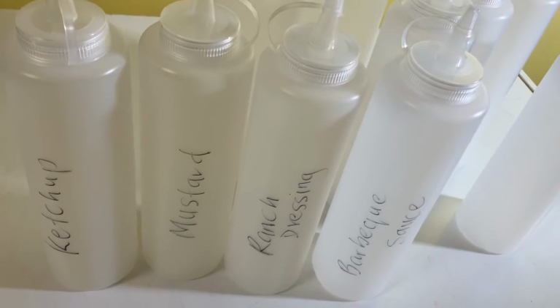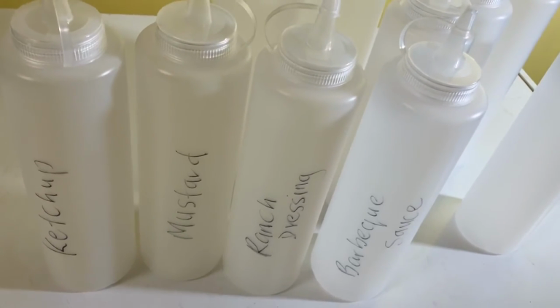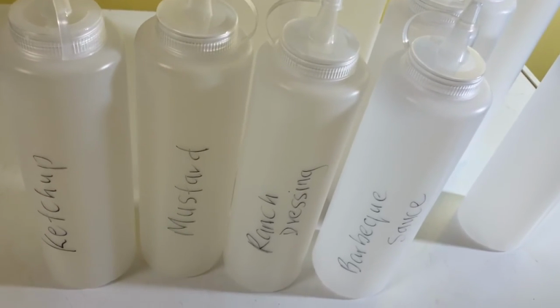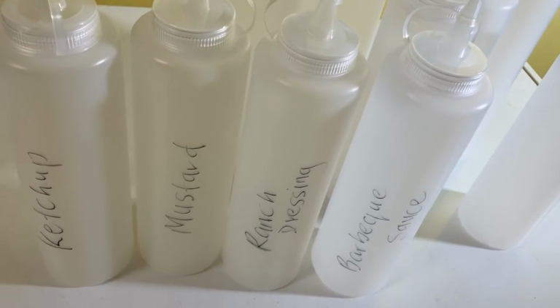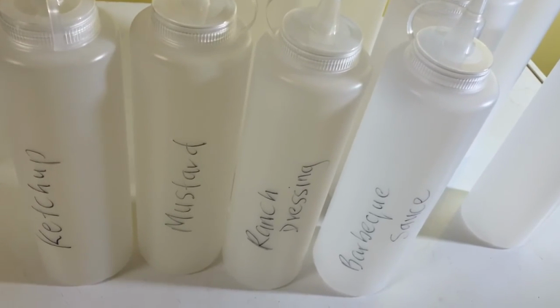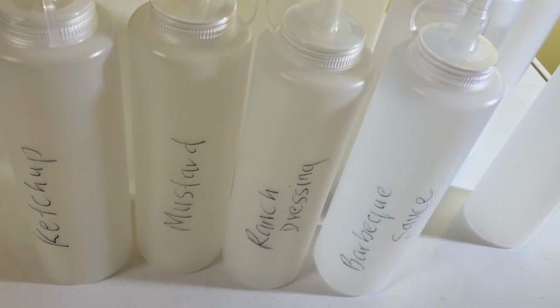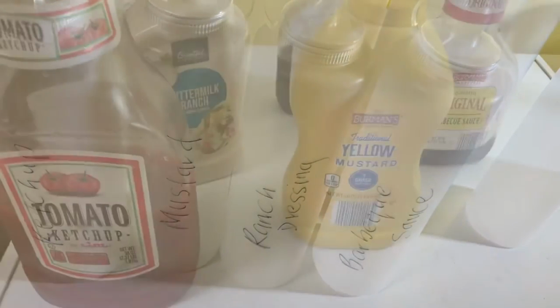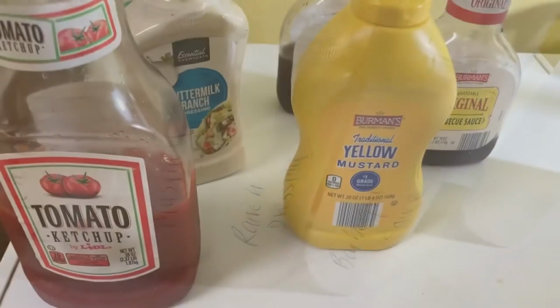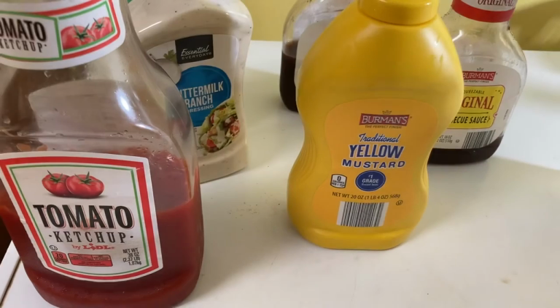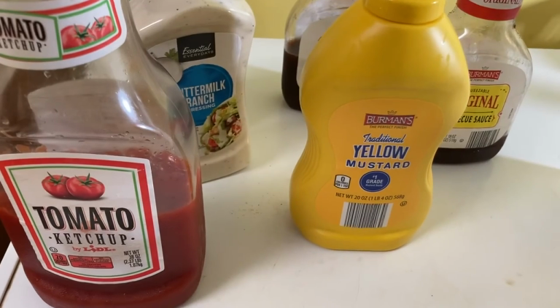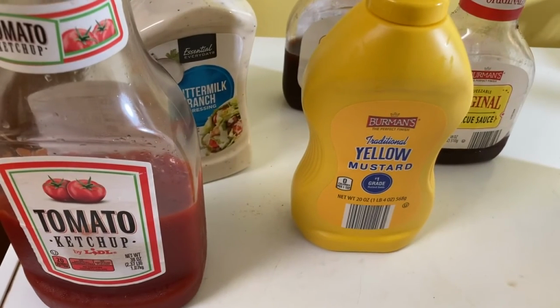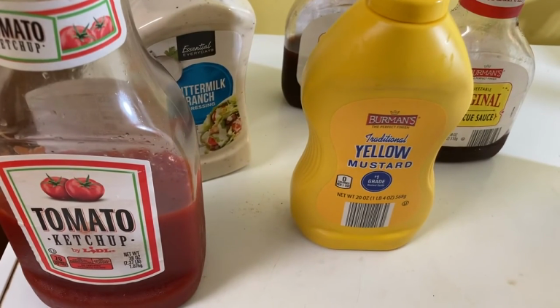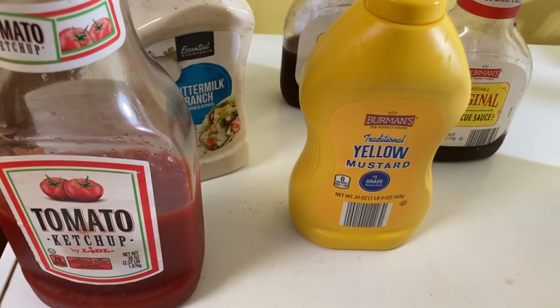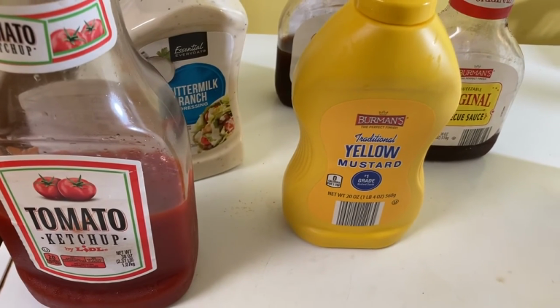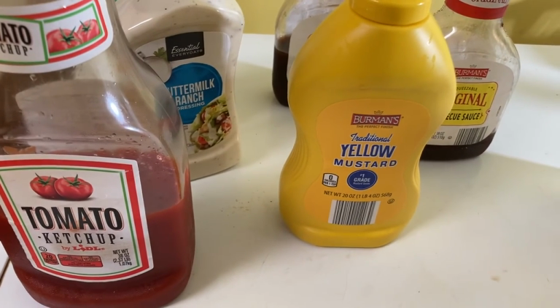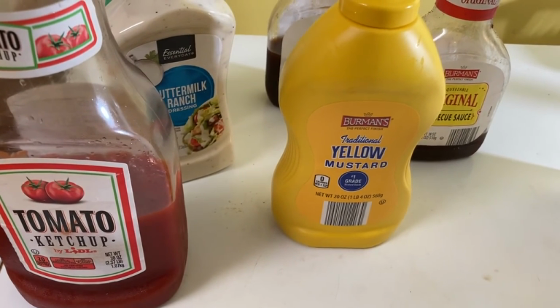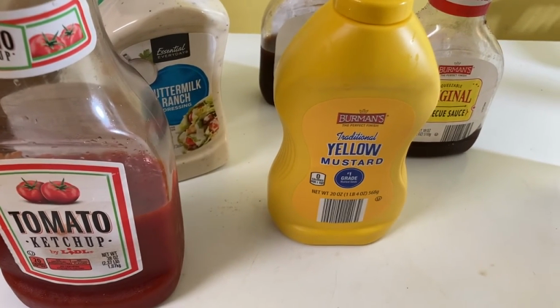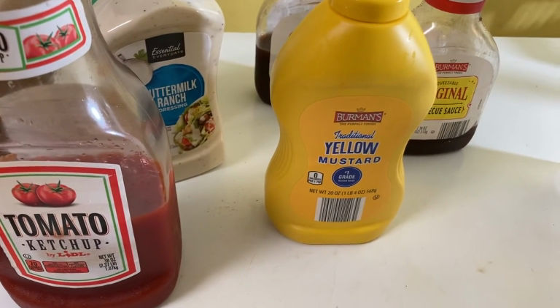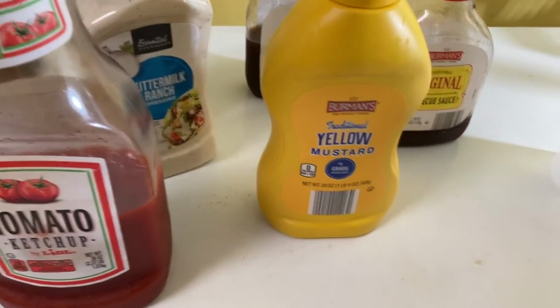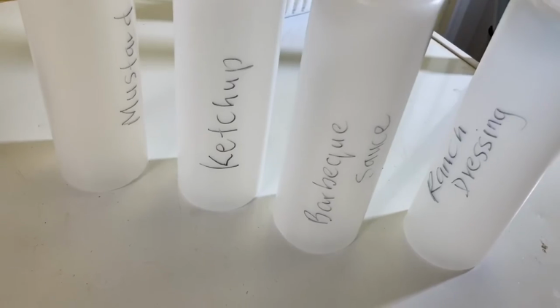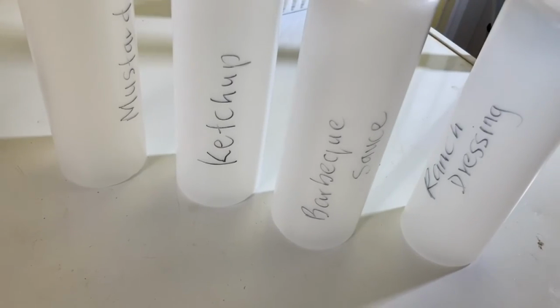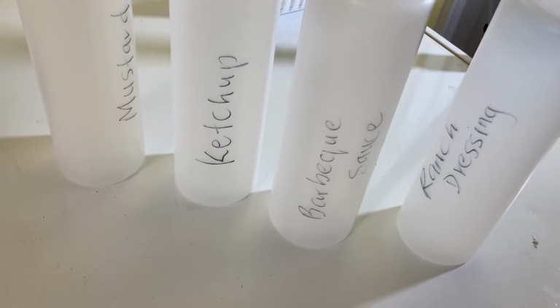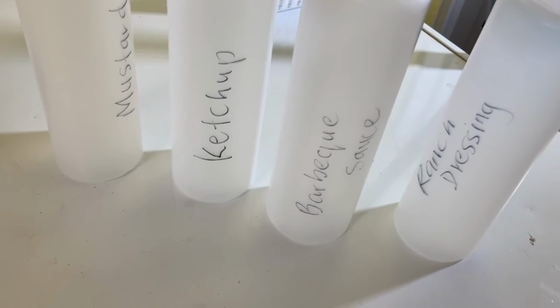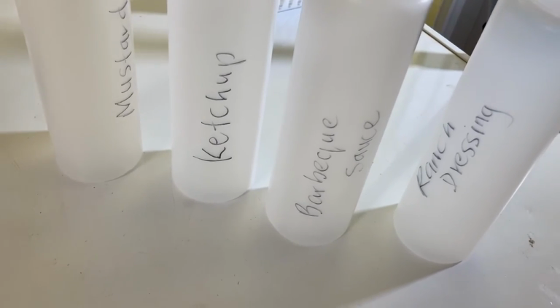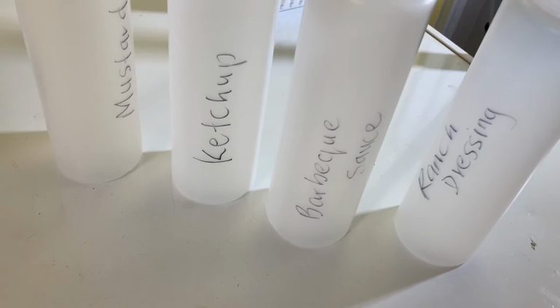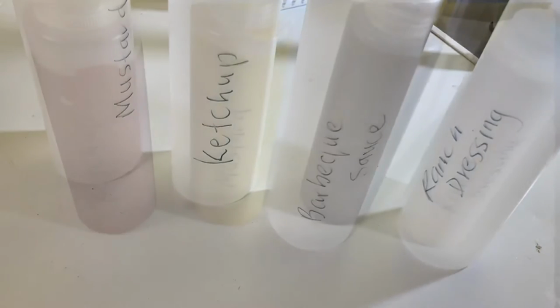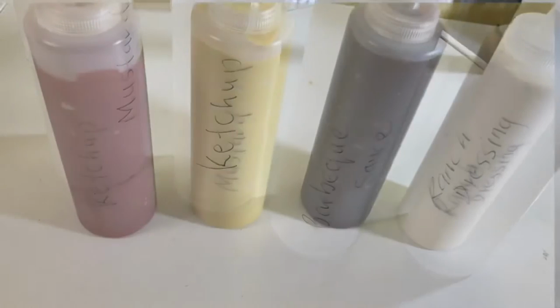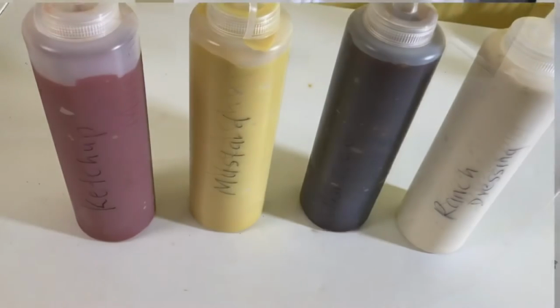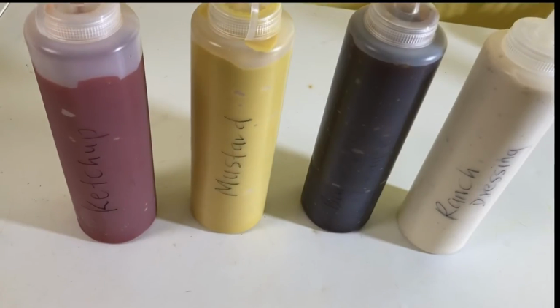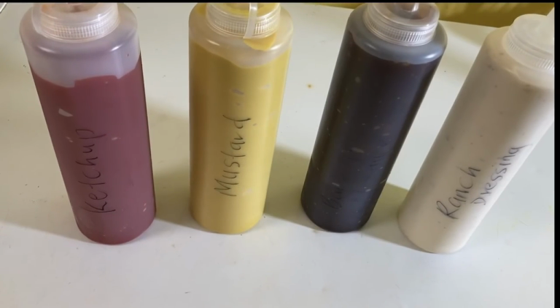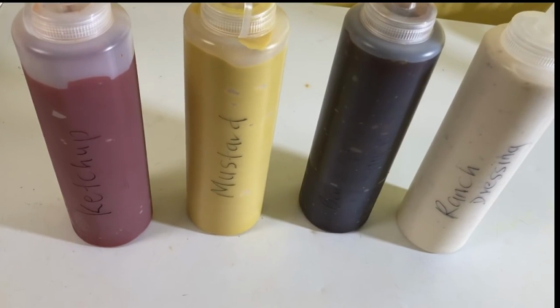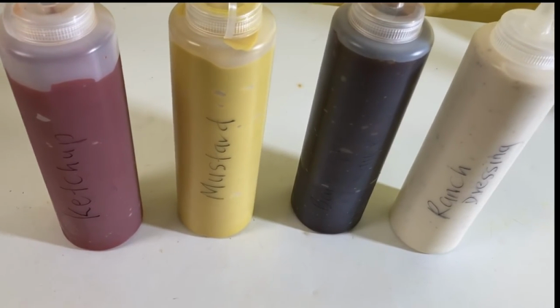Until I get labels, the plan is to transfer these condiments into these containers, and this is what they look like.